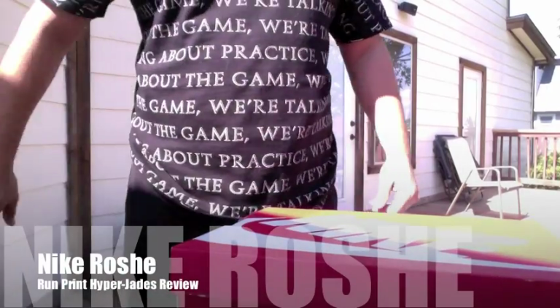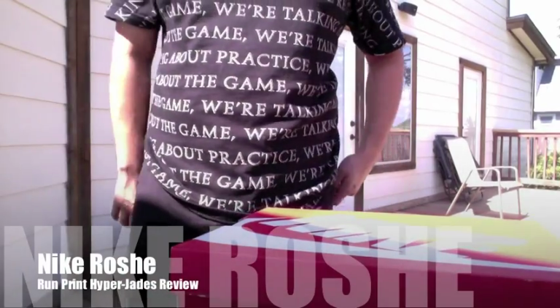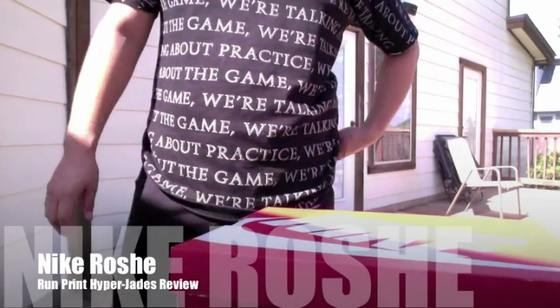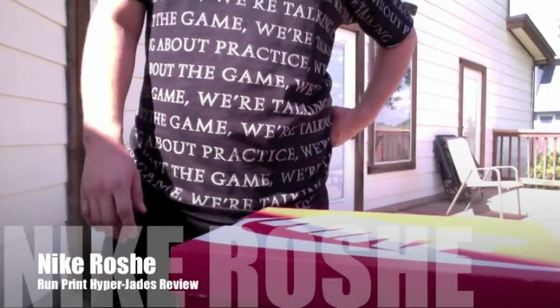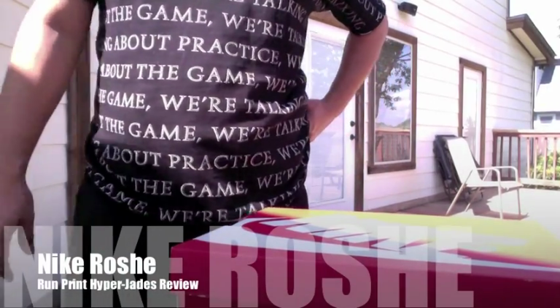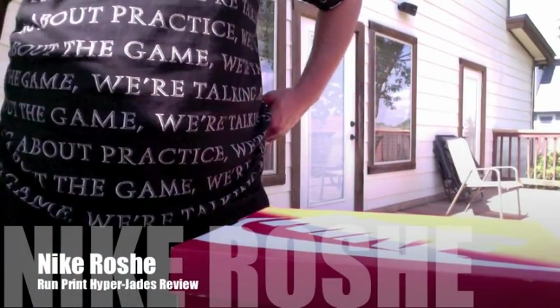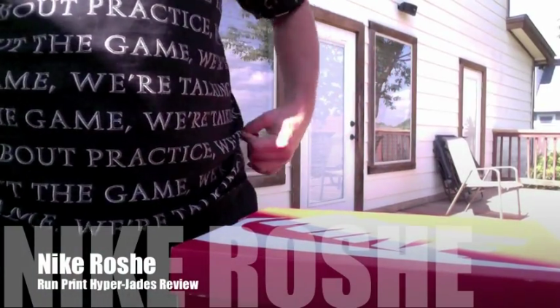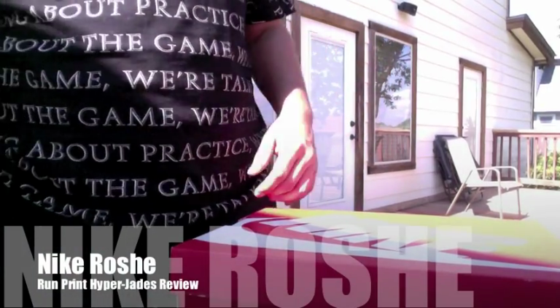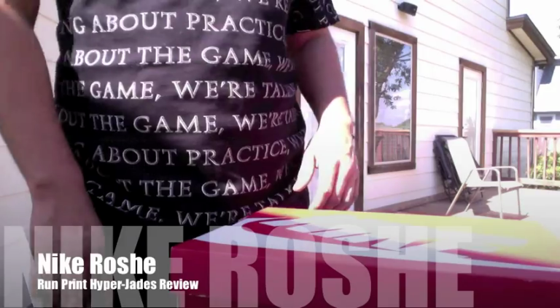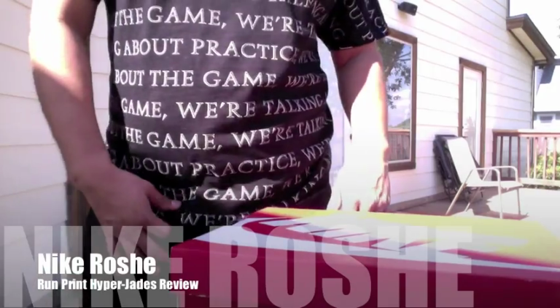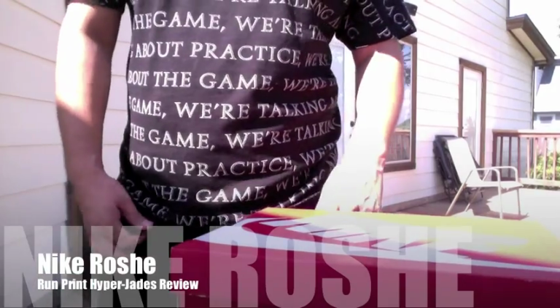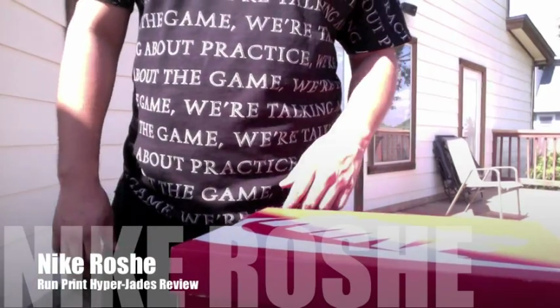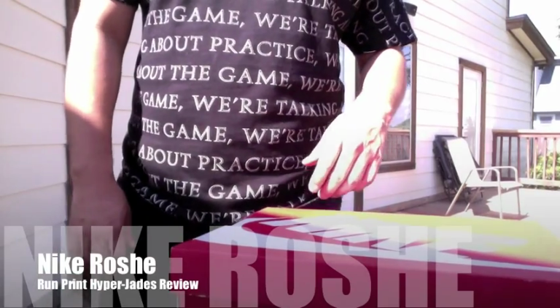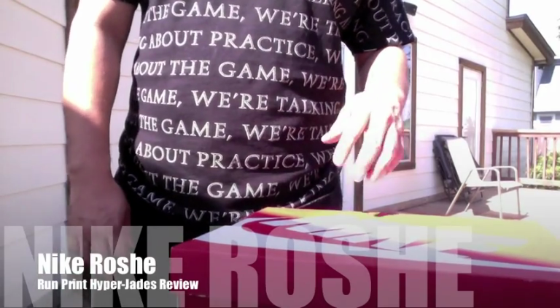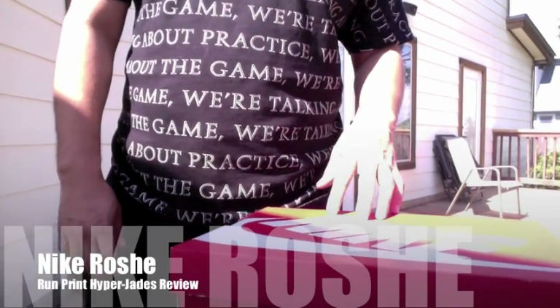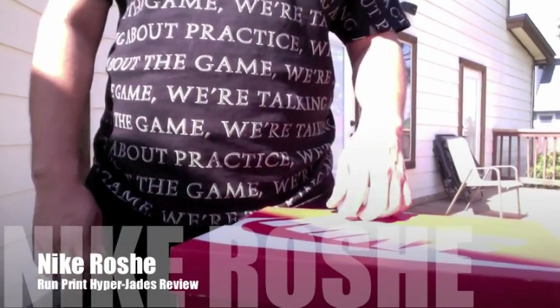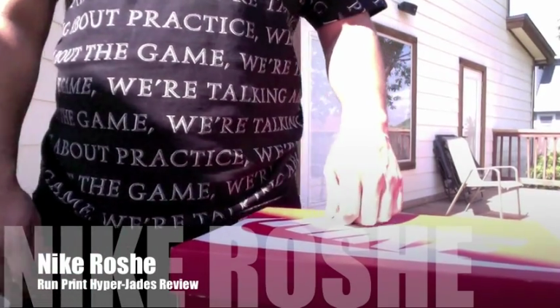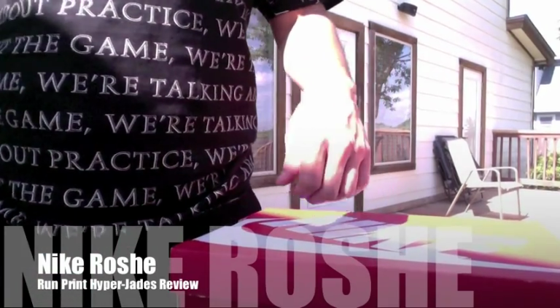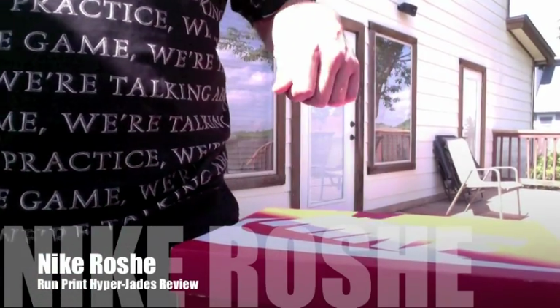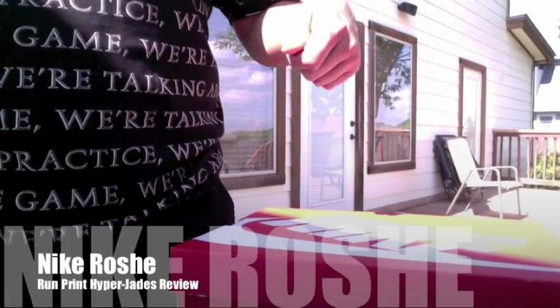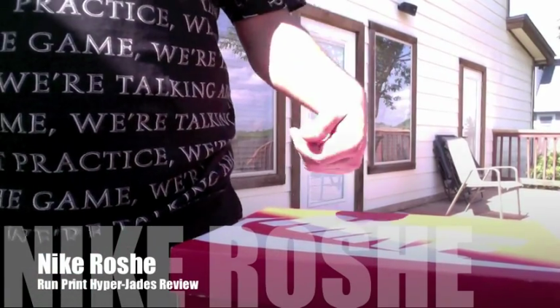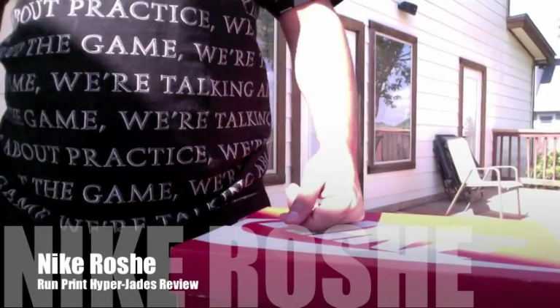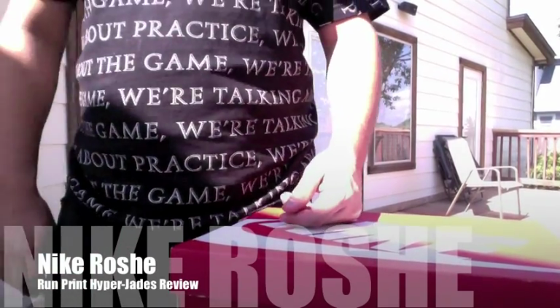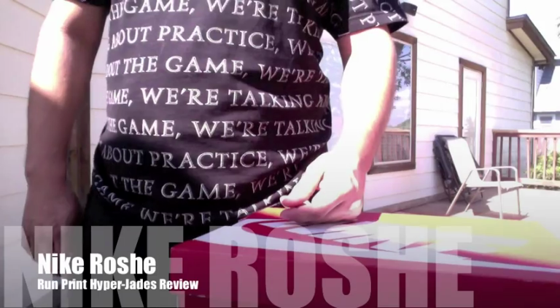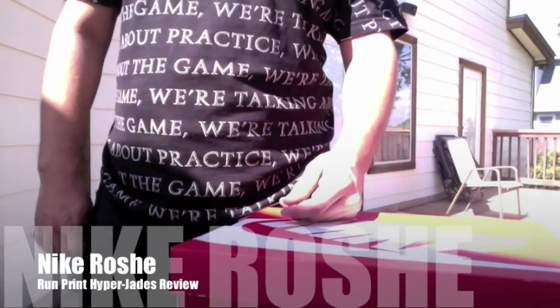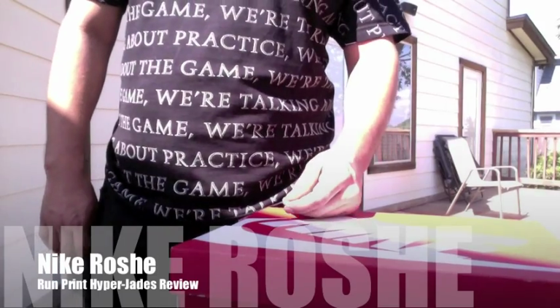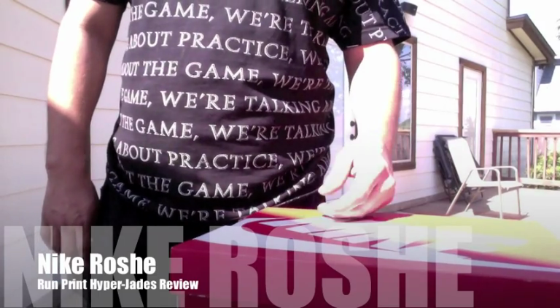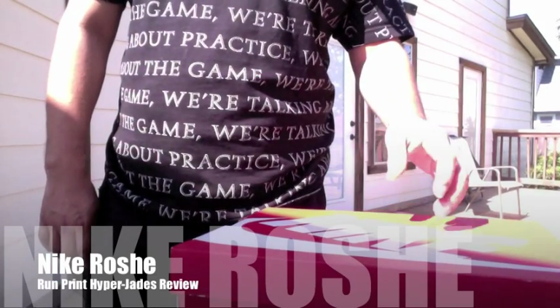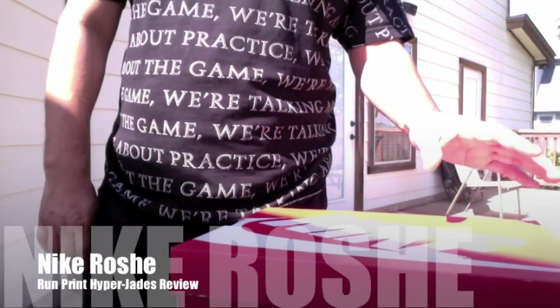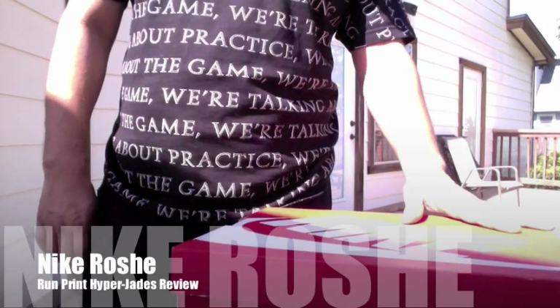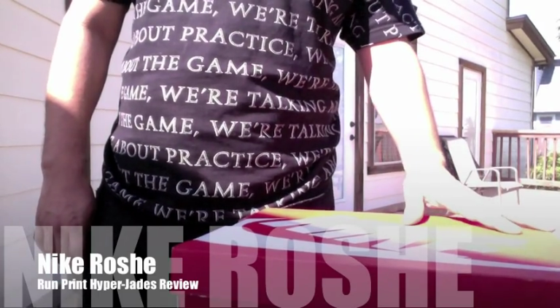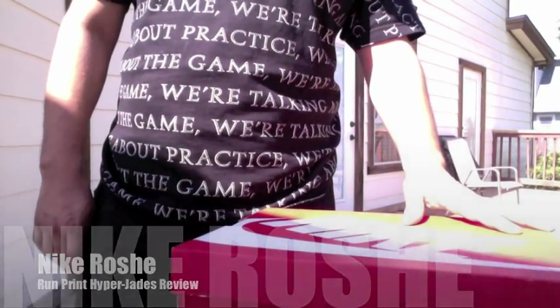What is up guys, it's J1012. Man, I haven't done a shoe review in a while, so might as well do one with the real cop digger down.